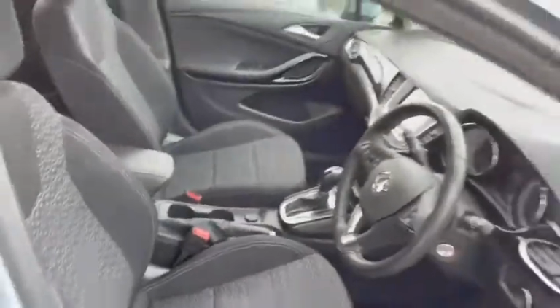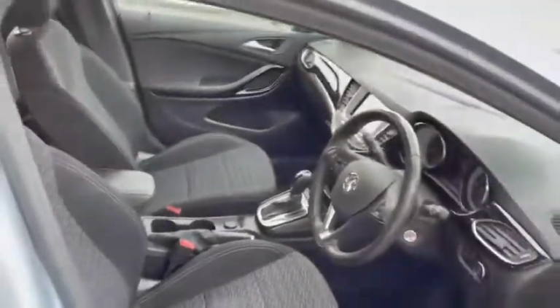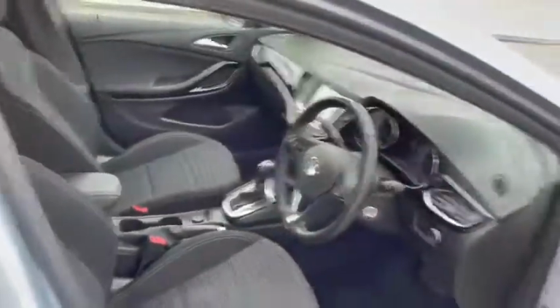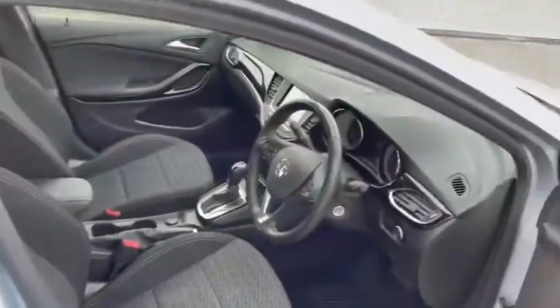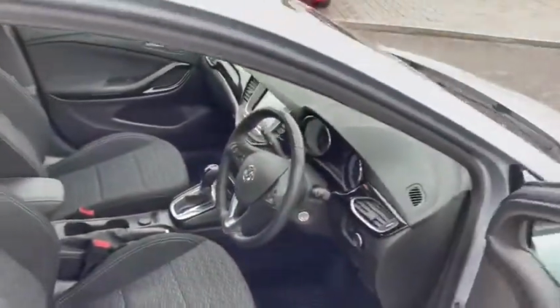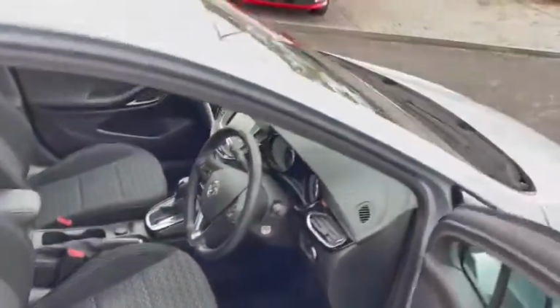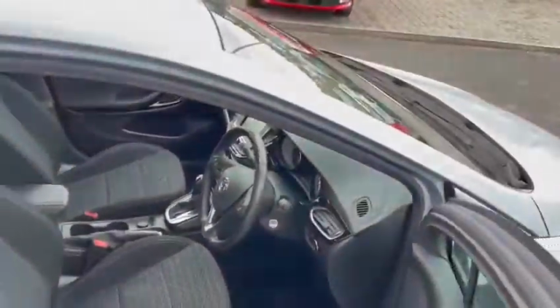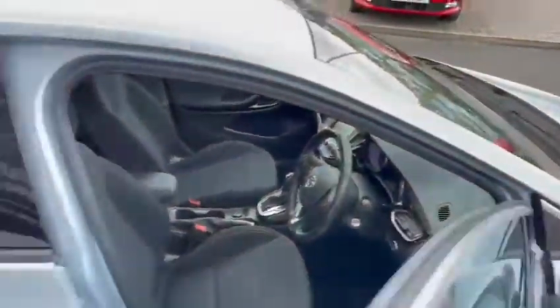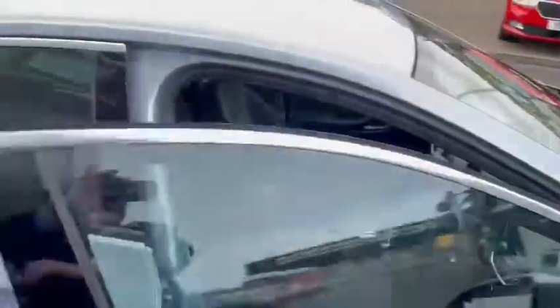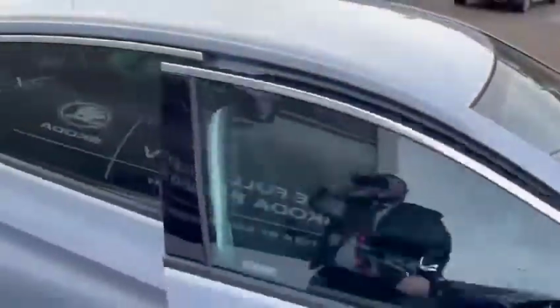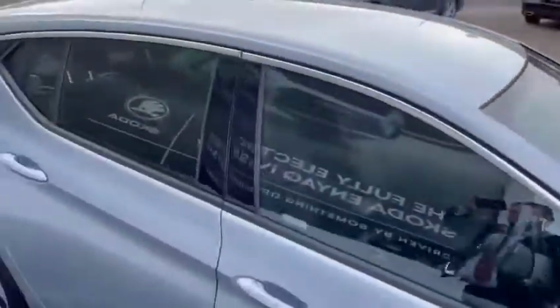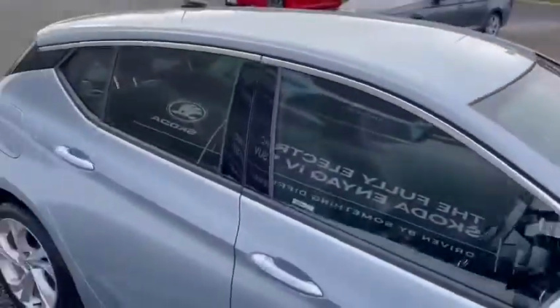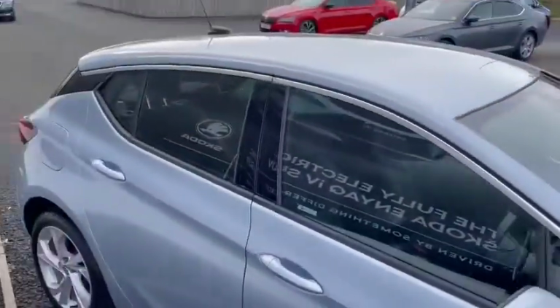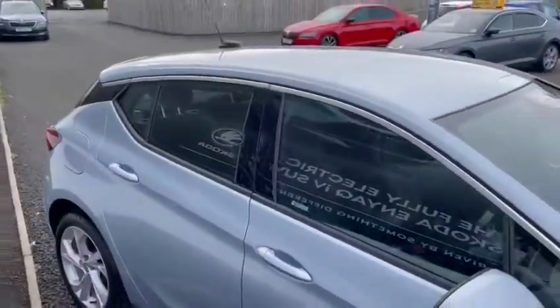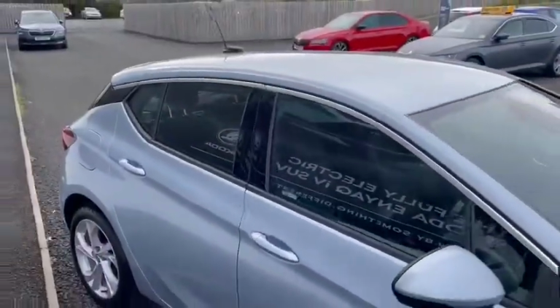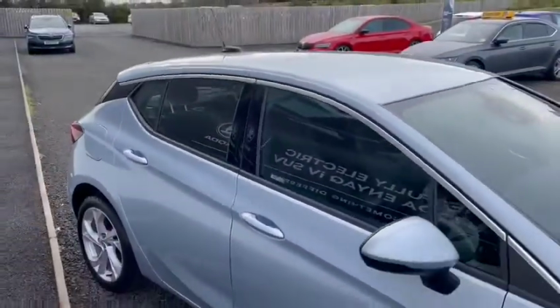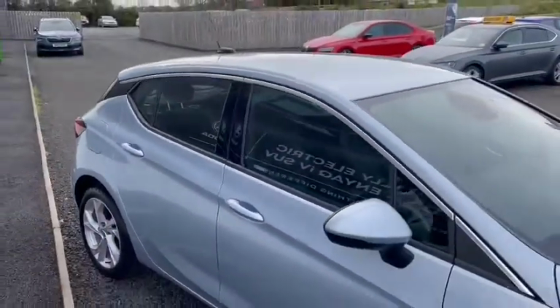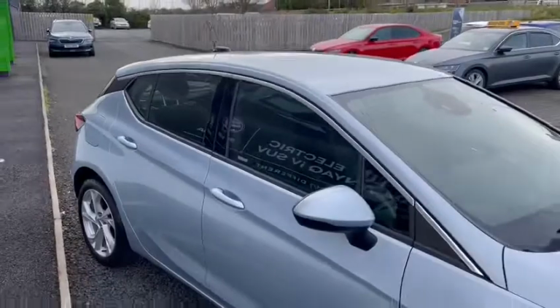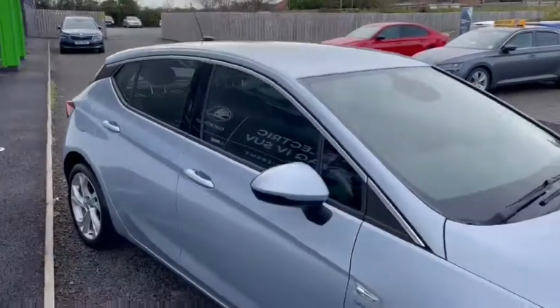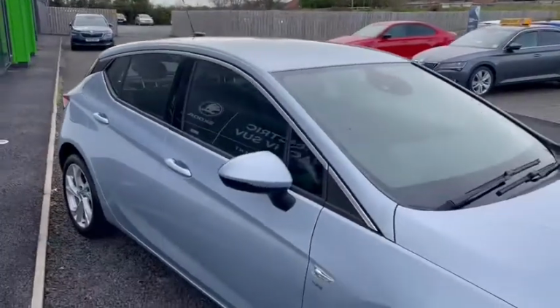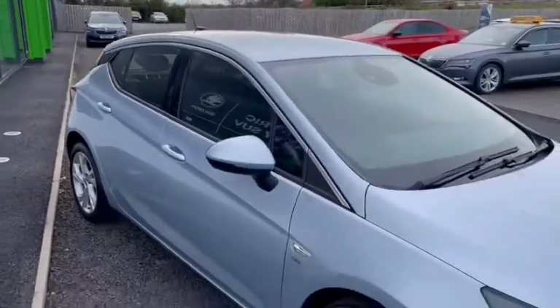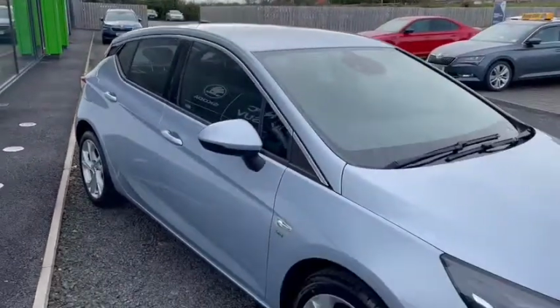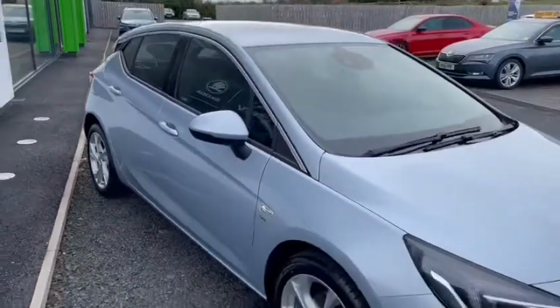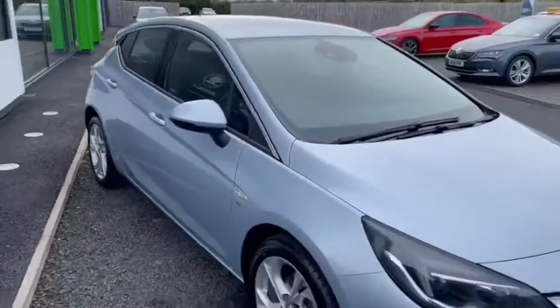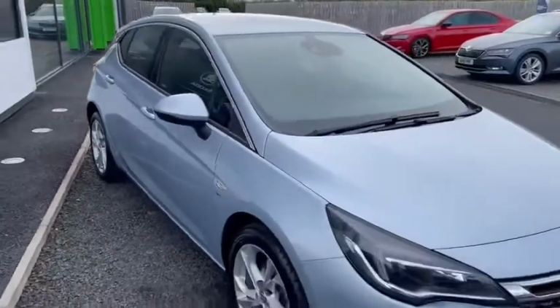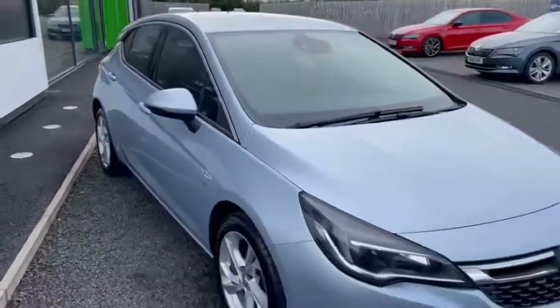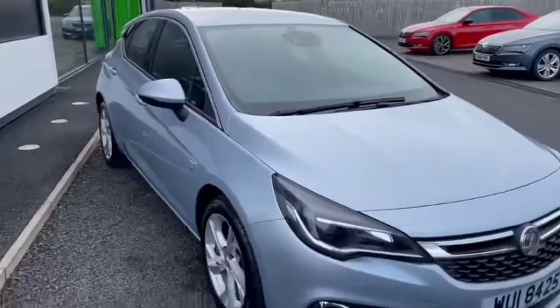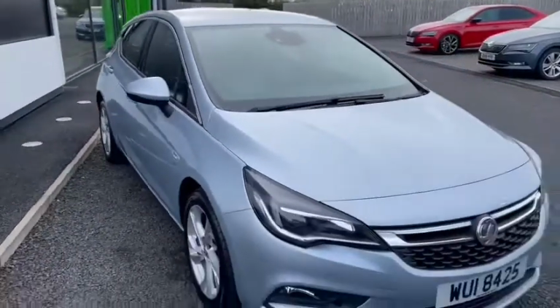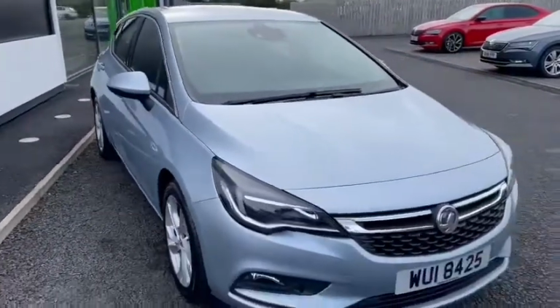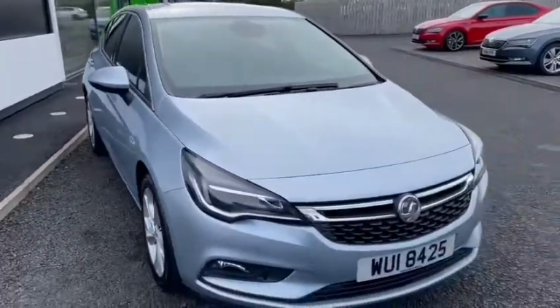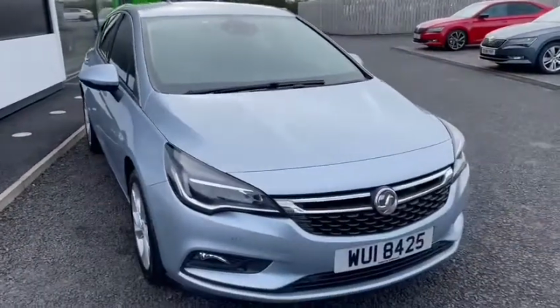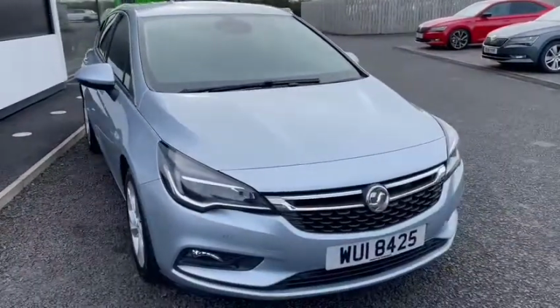The car is available at Mervyn Stewart's Golden North Down. Give us a call on 02891 310707, or check it out on our website at mervynstewart.com.